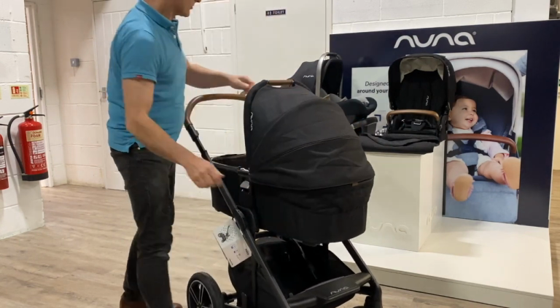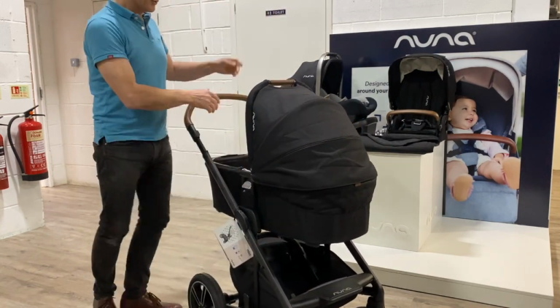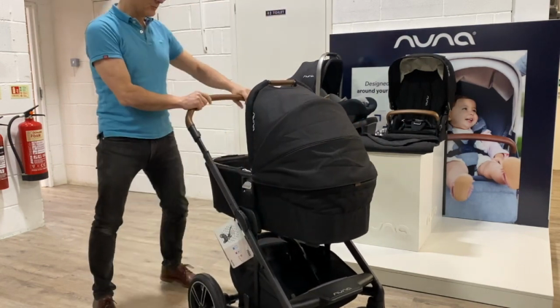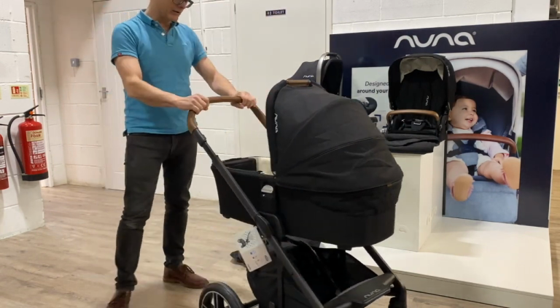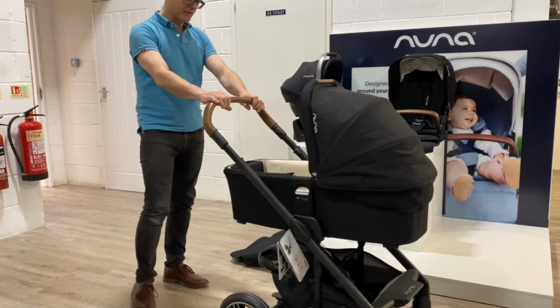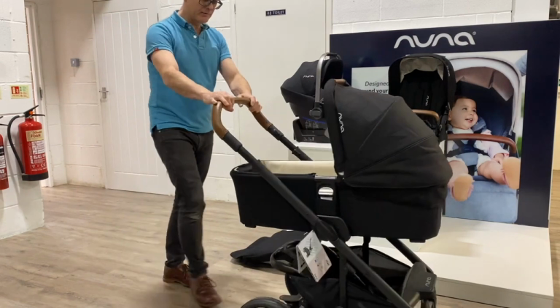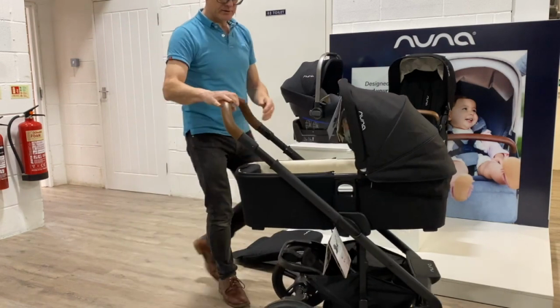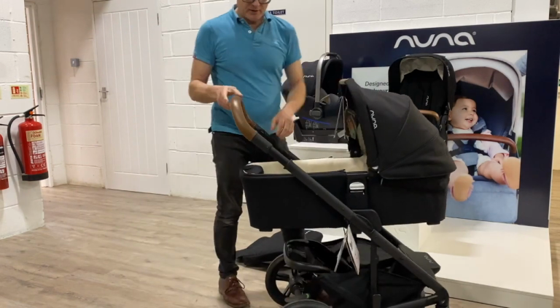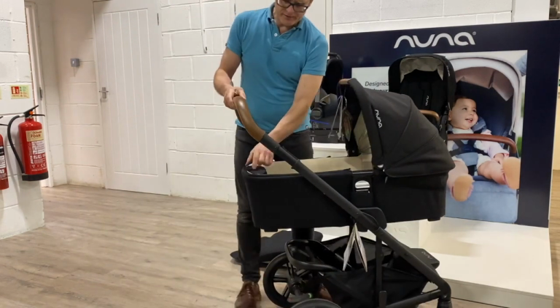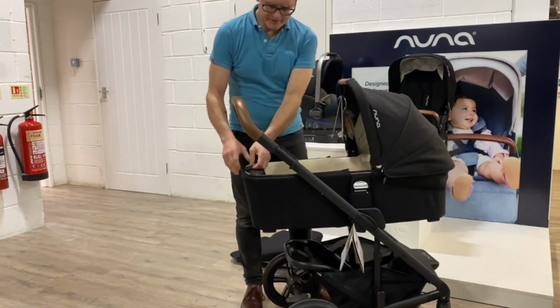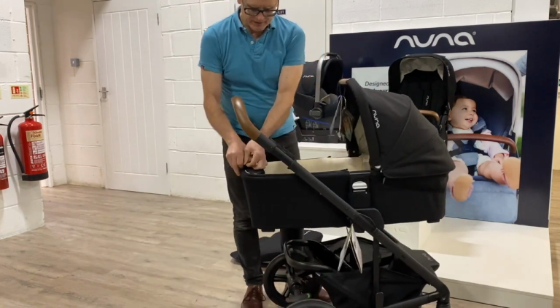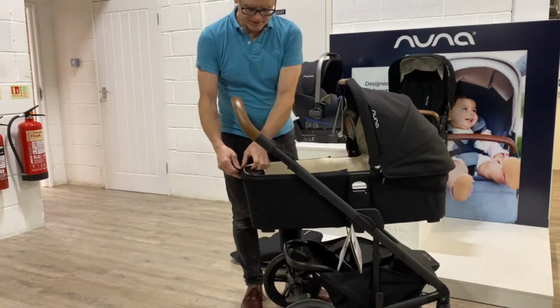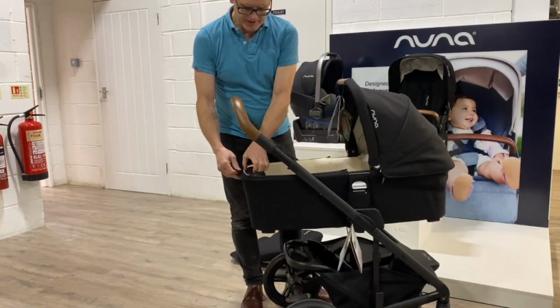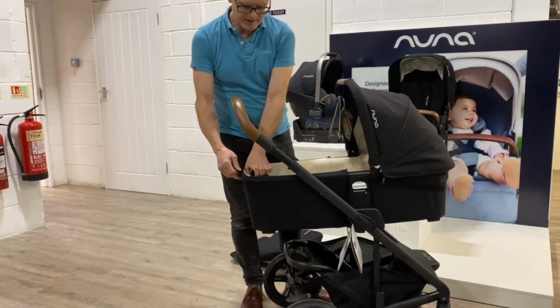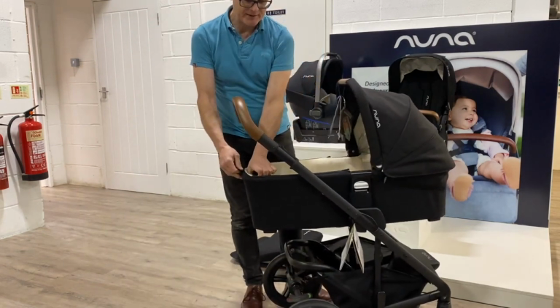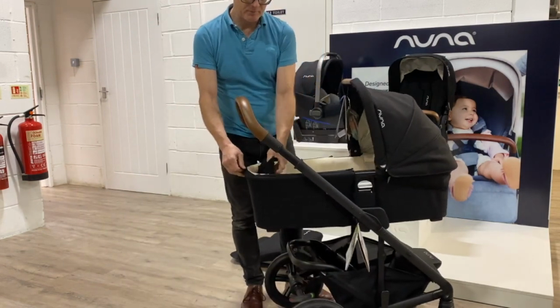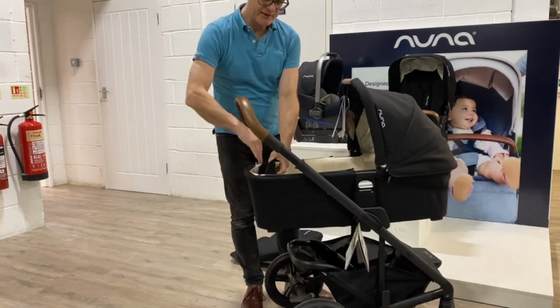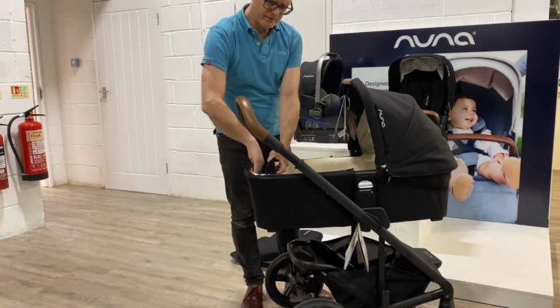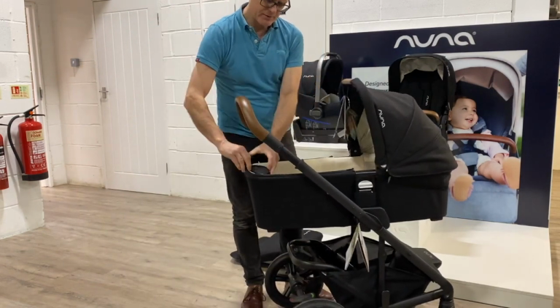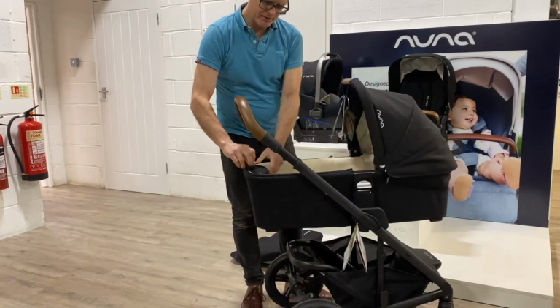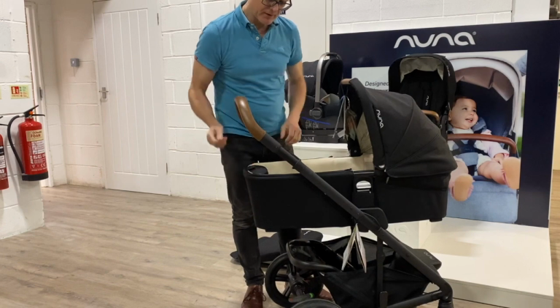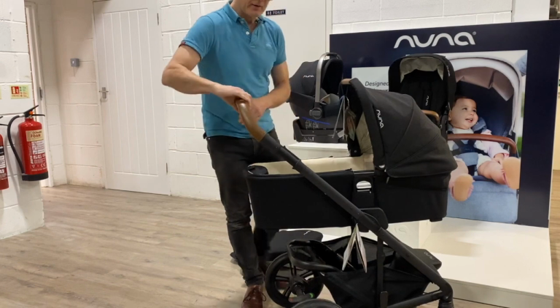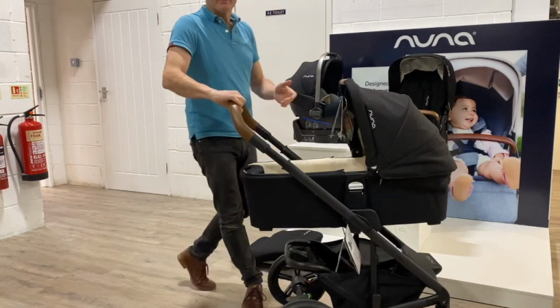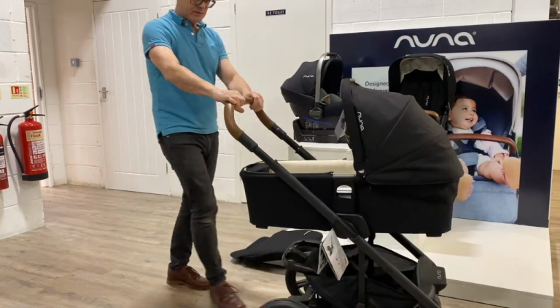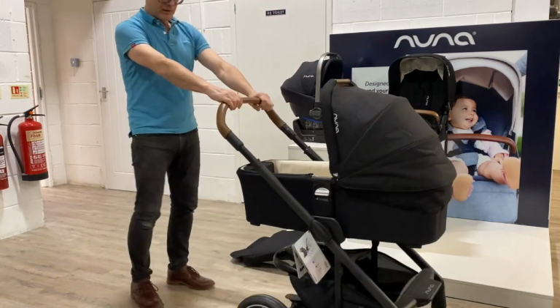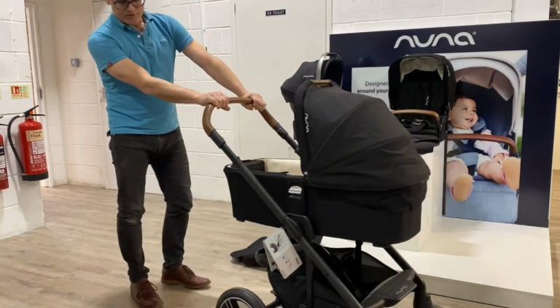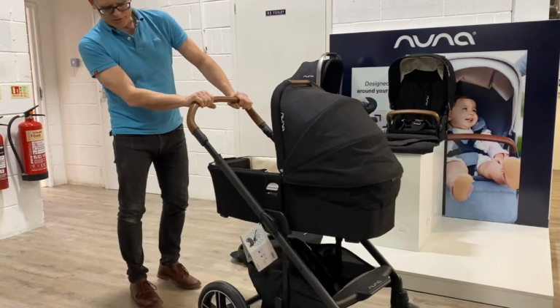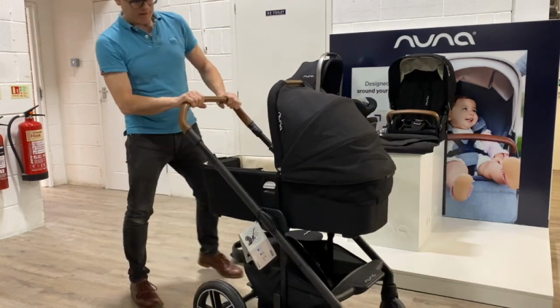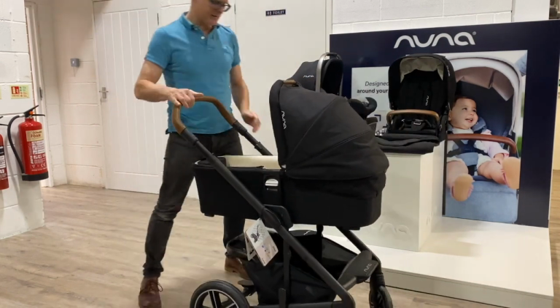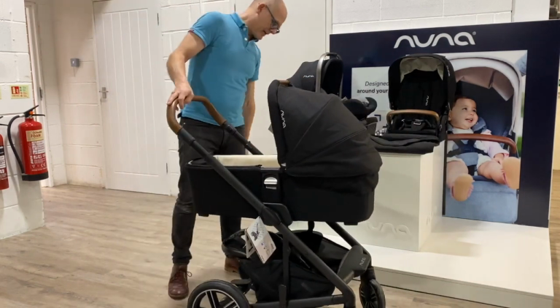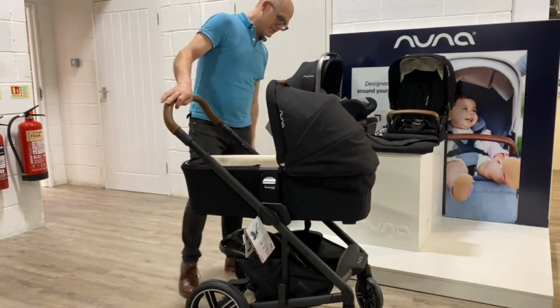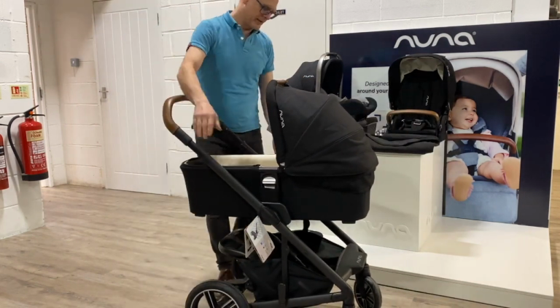It does of course come with rain covers. Nice little feature at the end here — there's a little pocket to put your keys, mobile phone, or something like that.